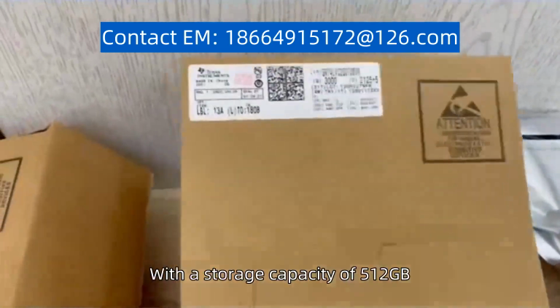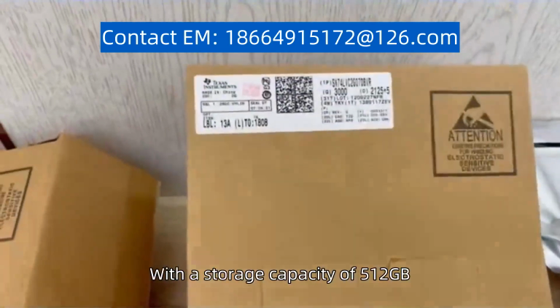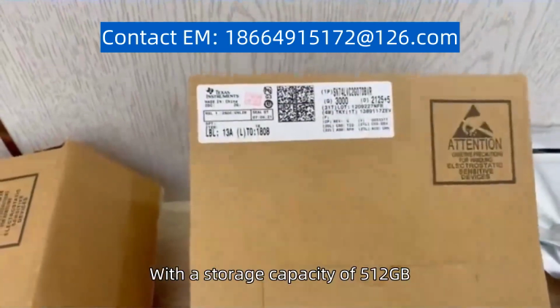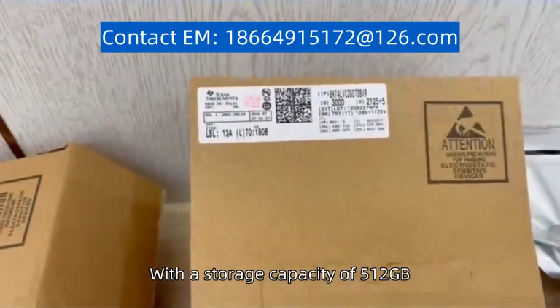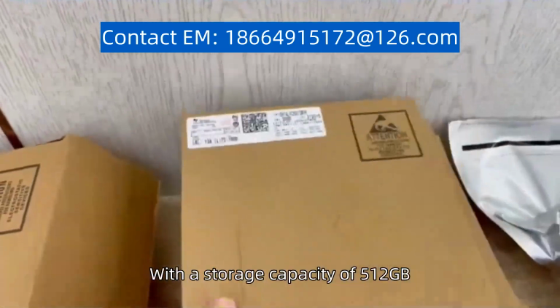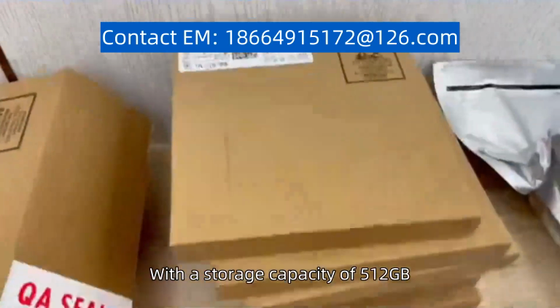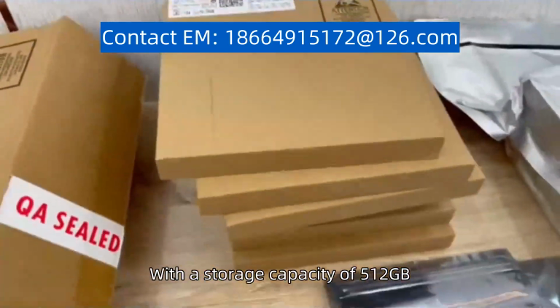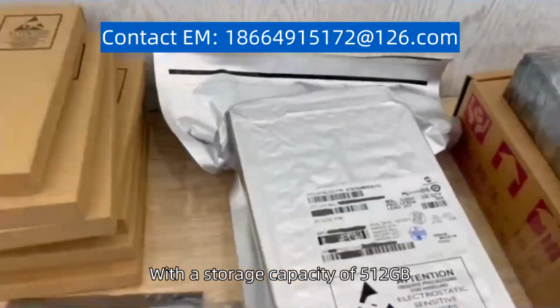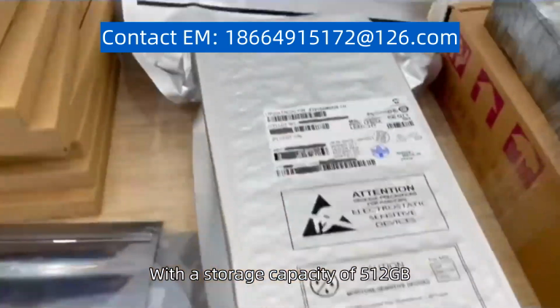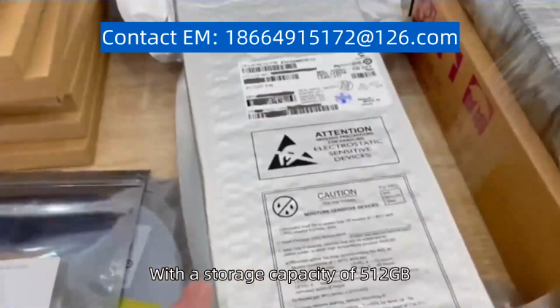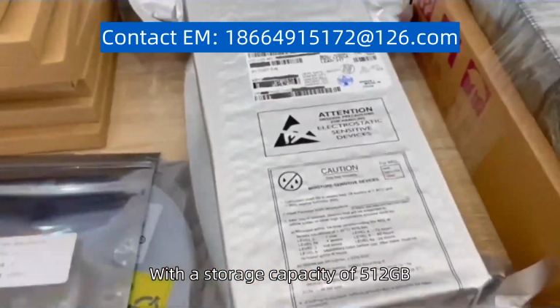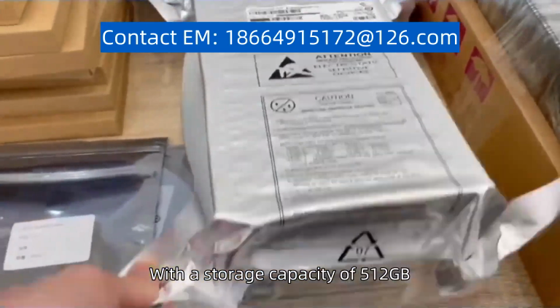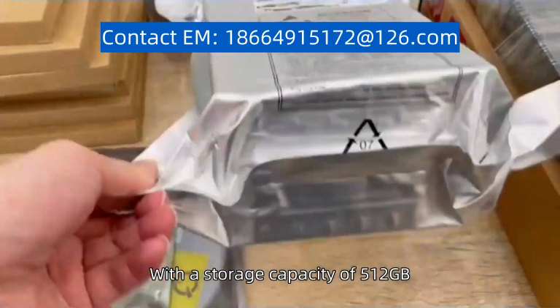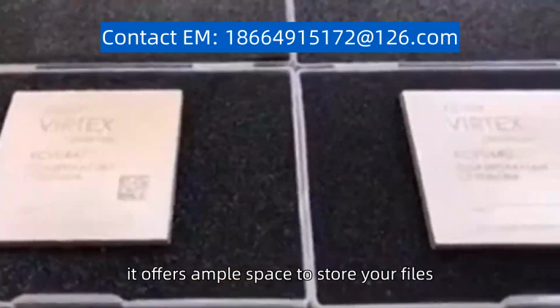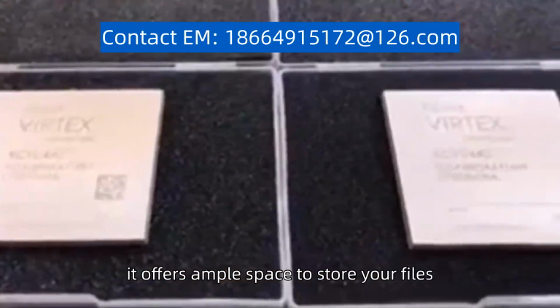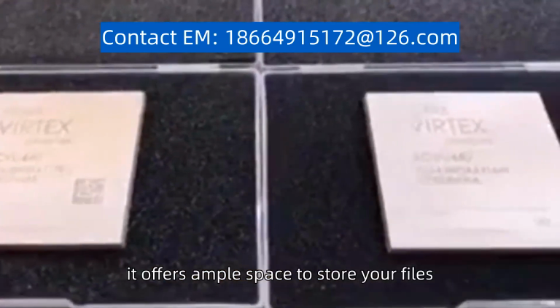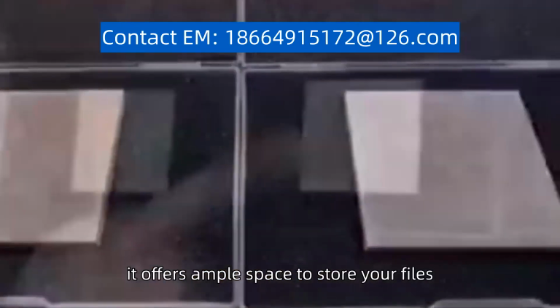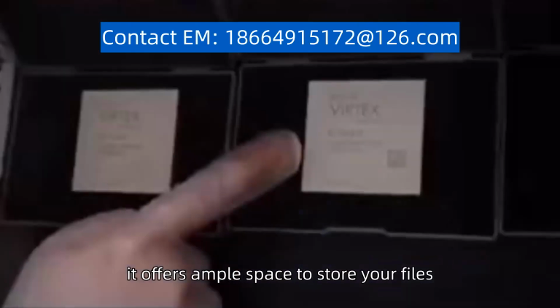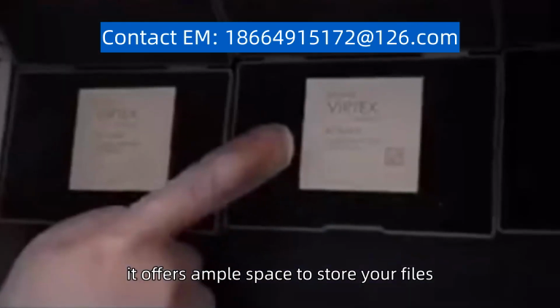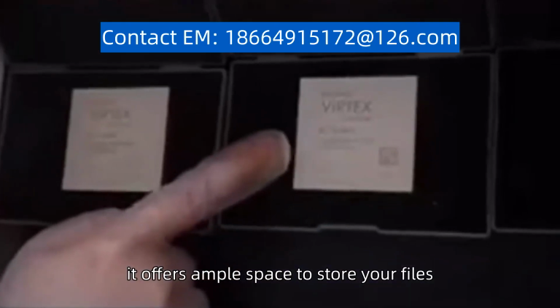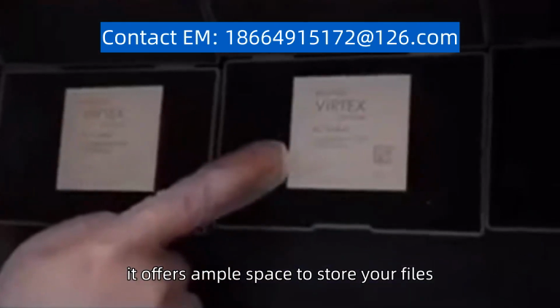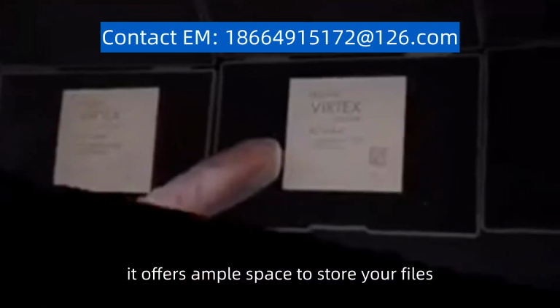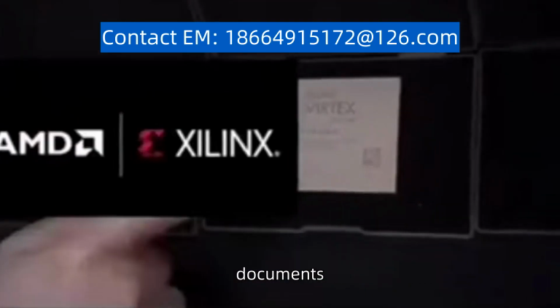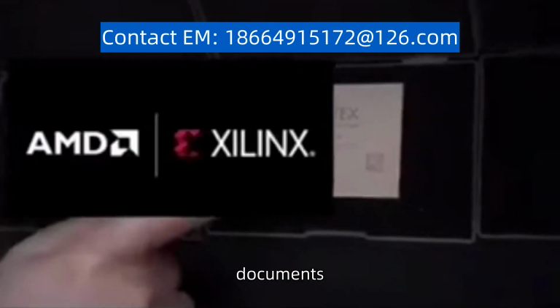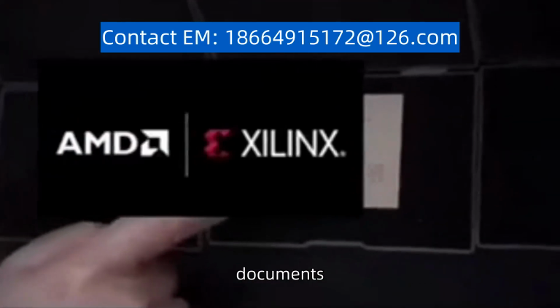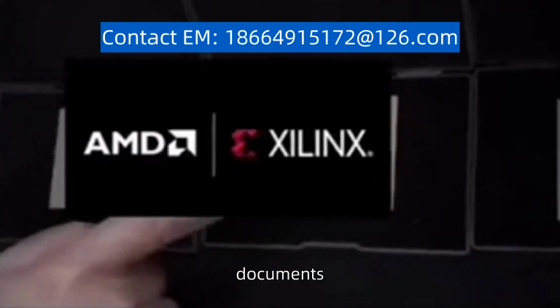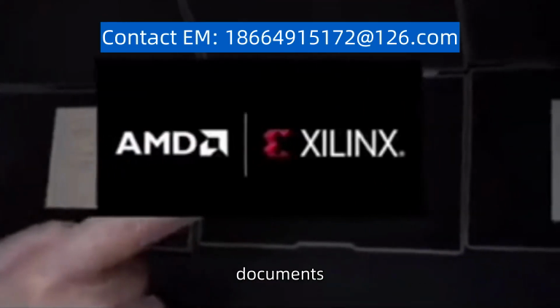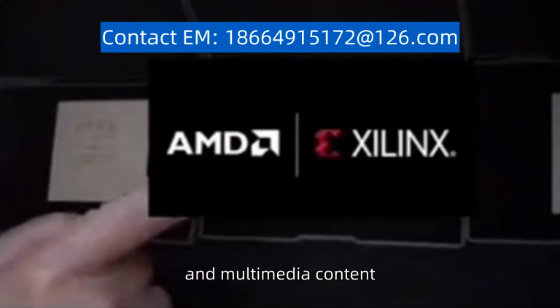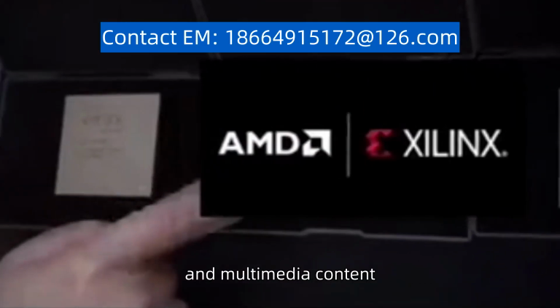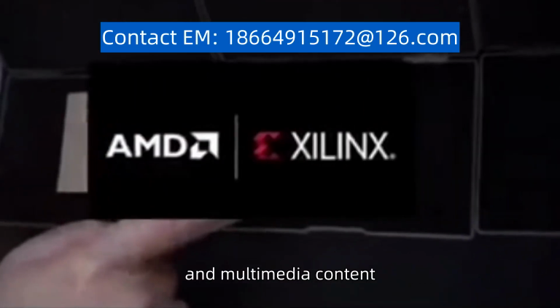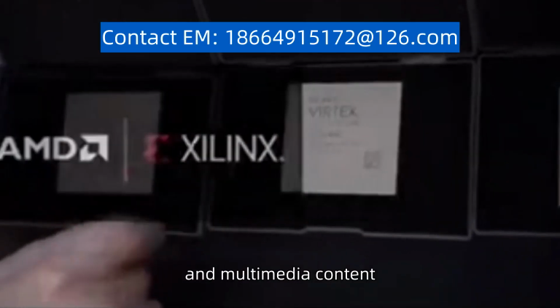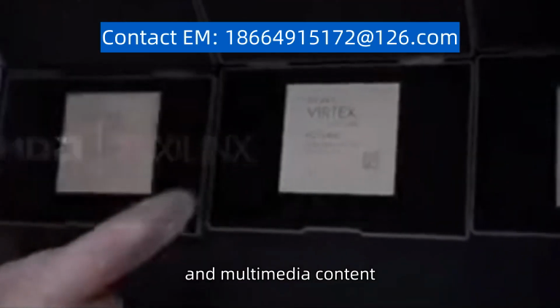With a storage capacity of 512 gigabytes, it offers ample space to store your files, documents, and multimedia content.